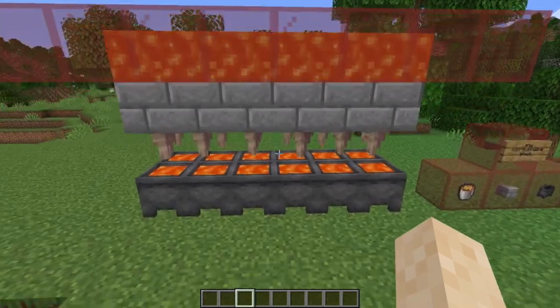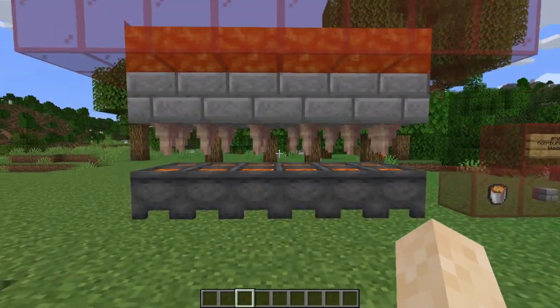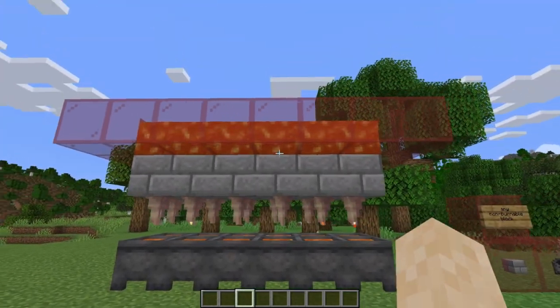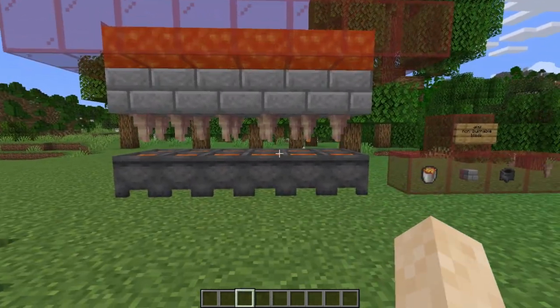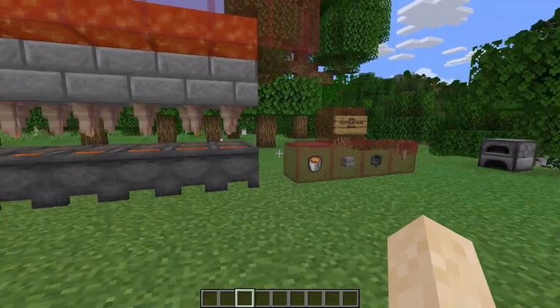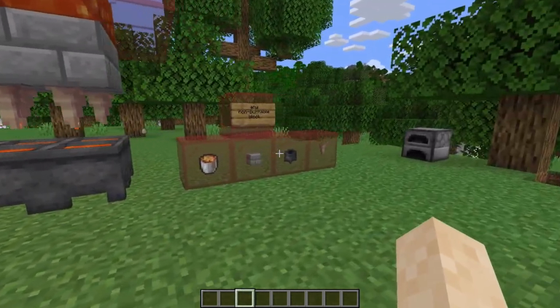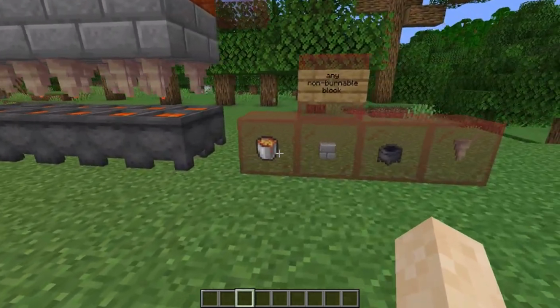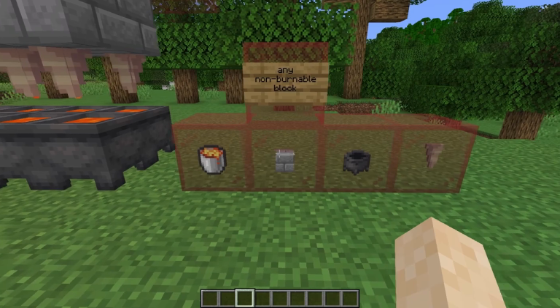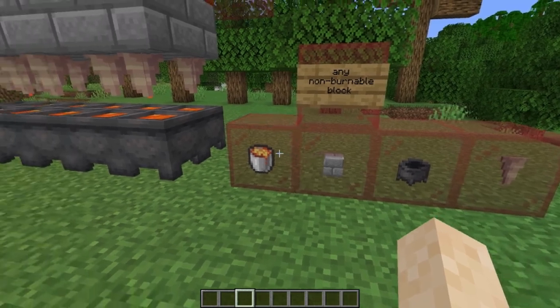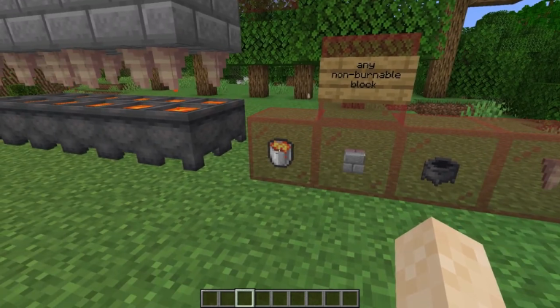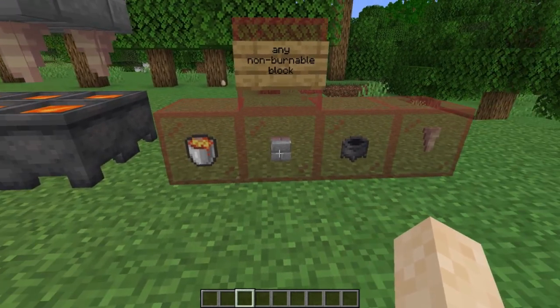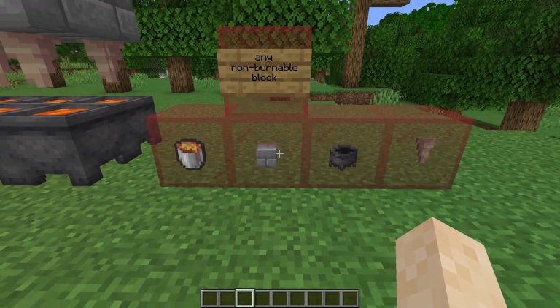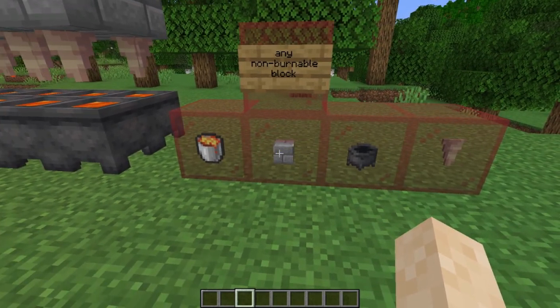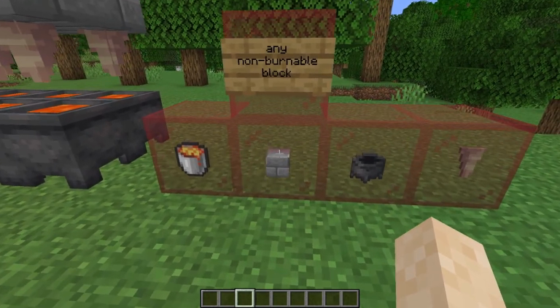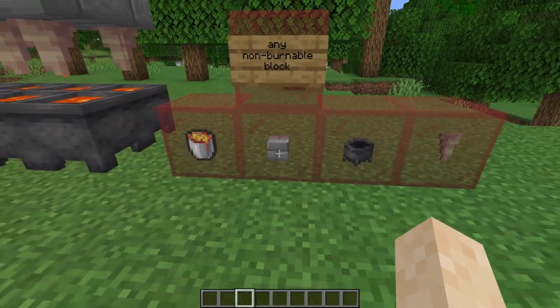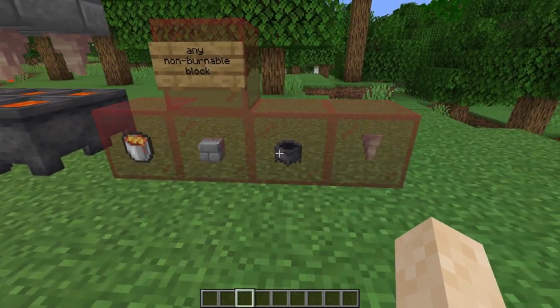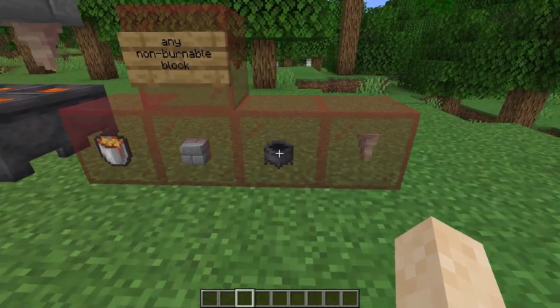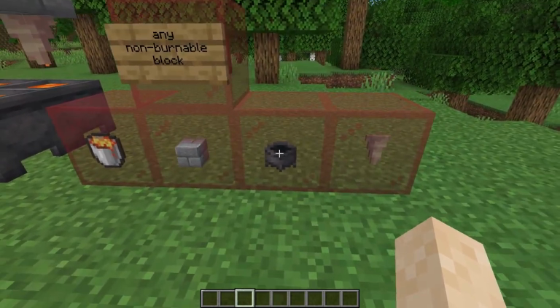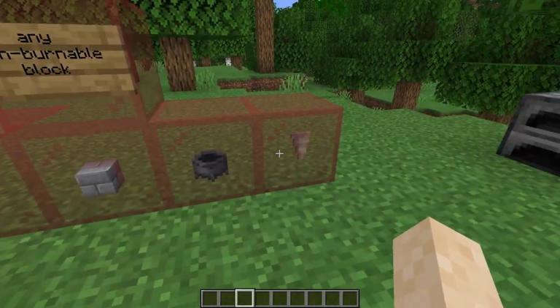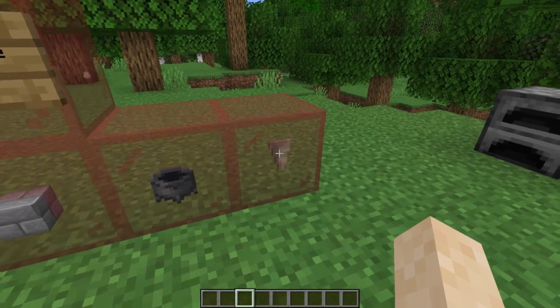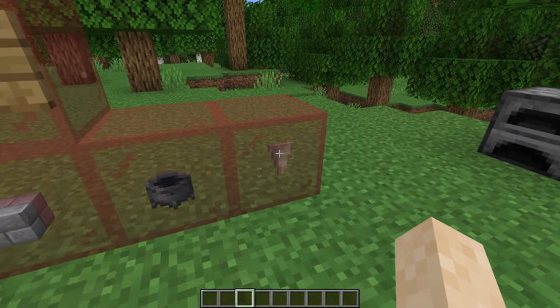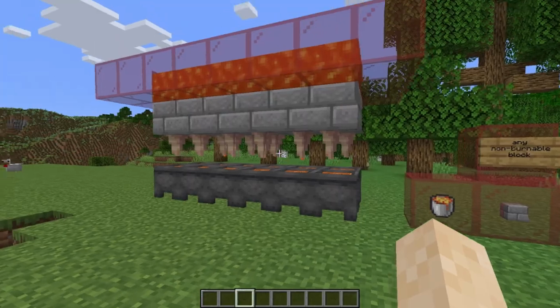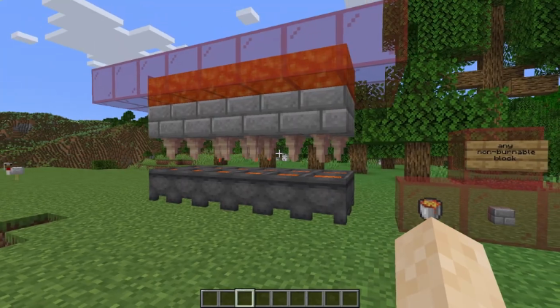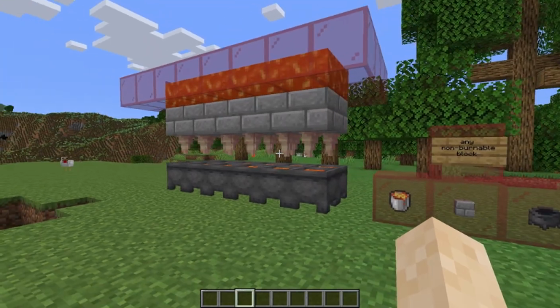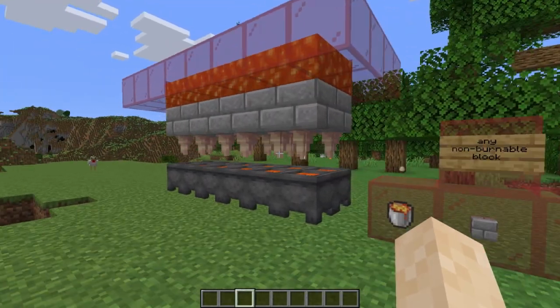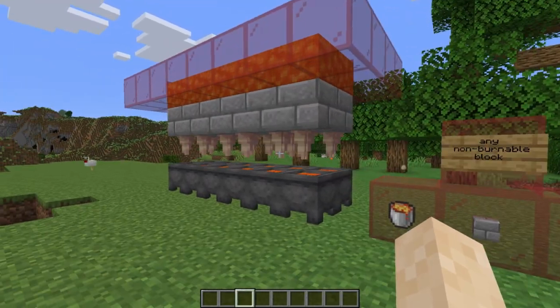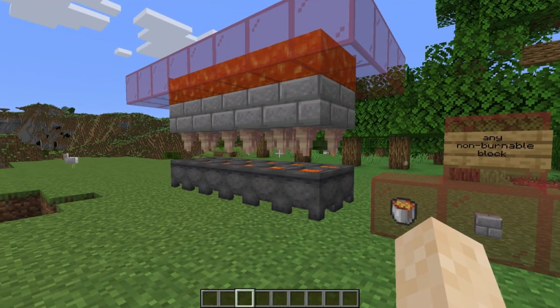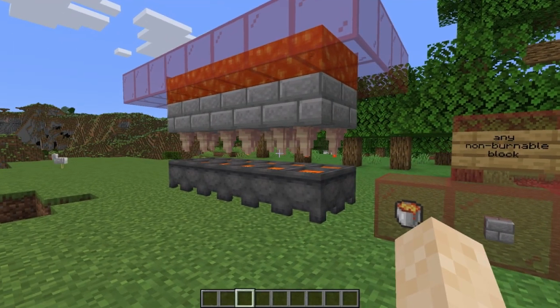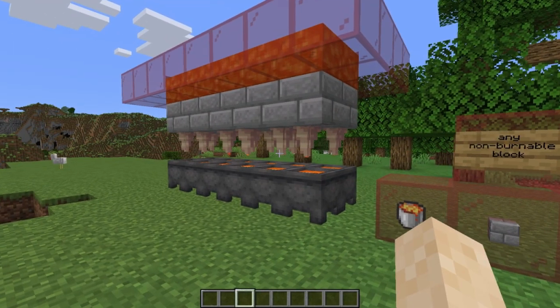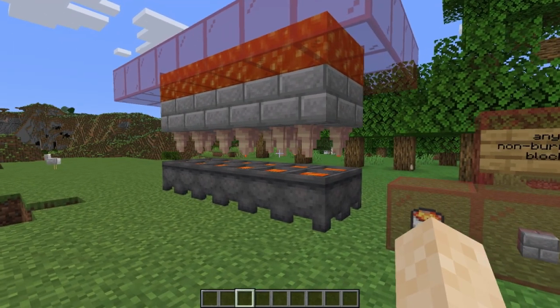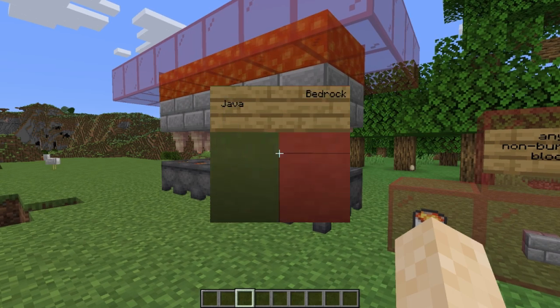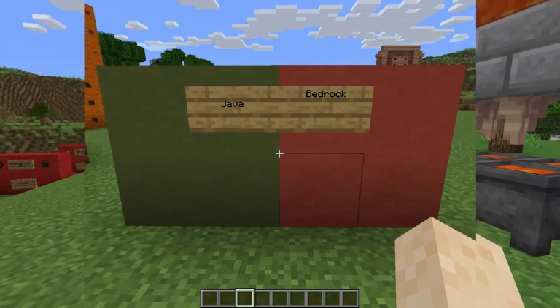All you need are four separate materials: lava, any non-flammable block, cauldrons, and dripstone. If you set it up like so, you'll be able to get unlimited lava for a fuel source.